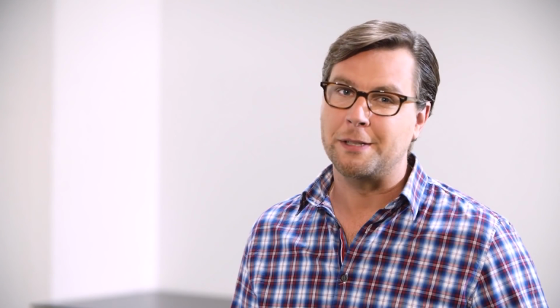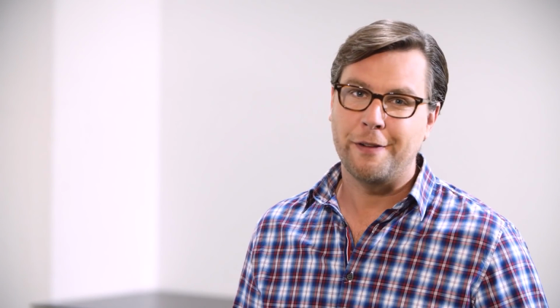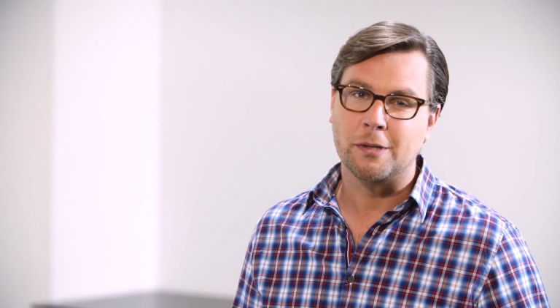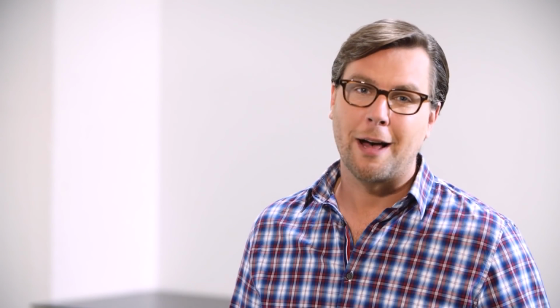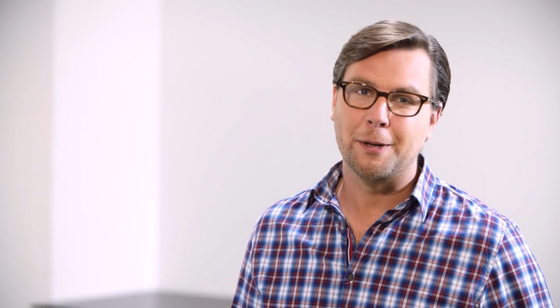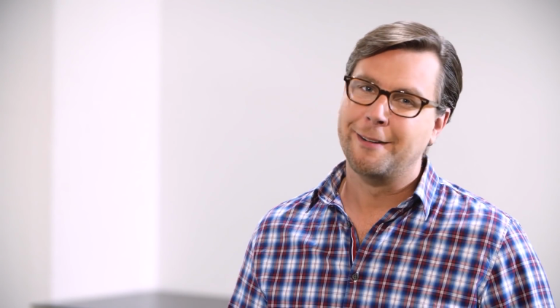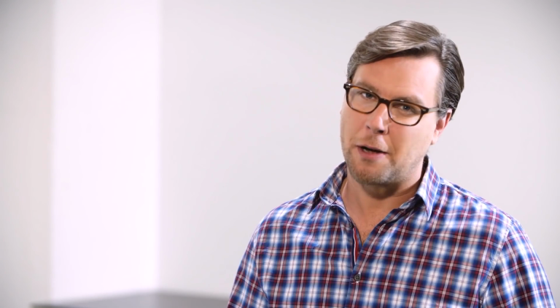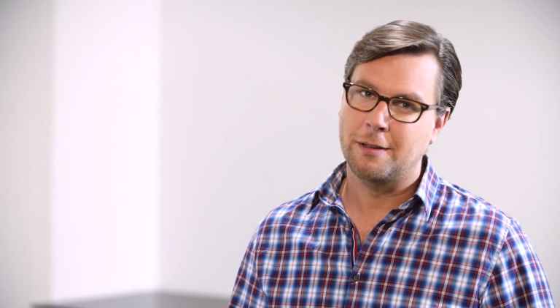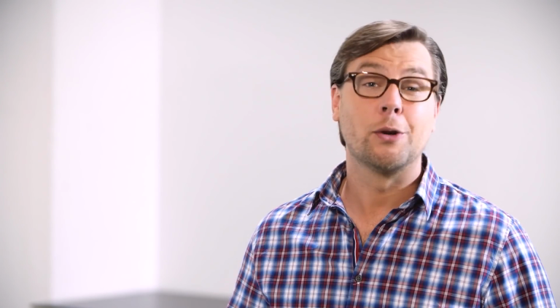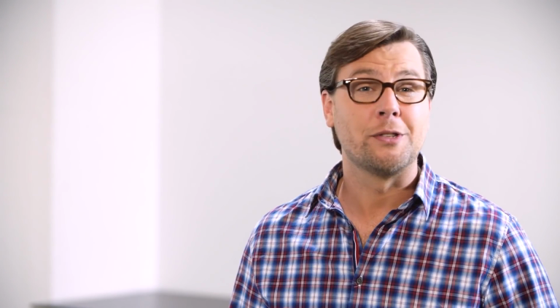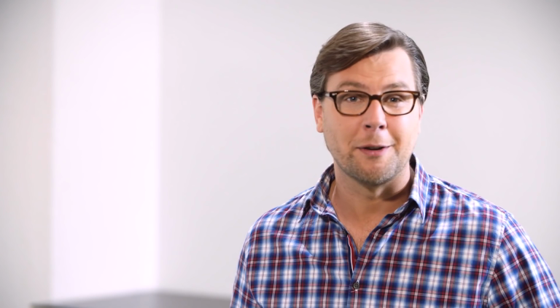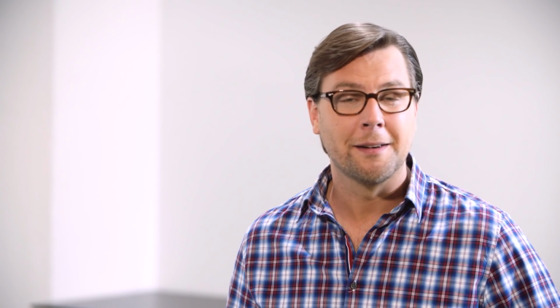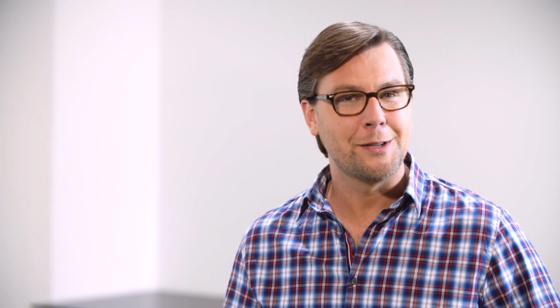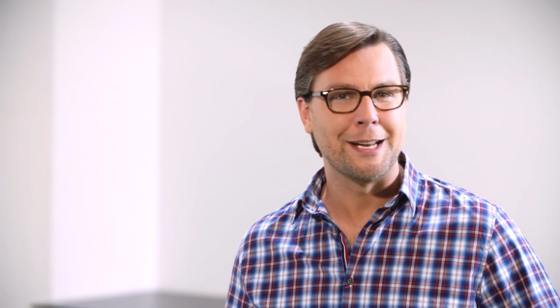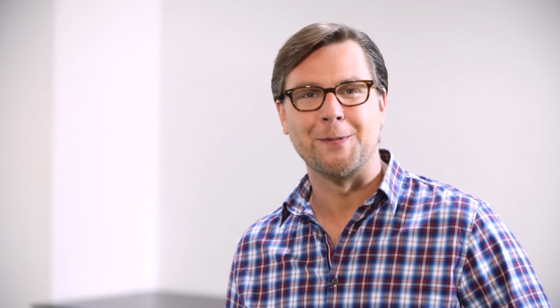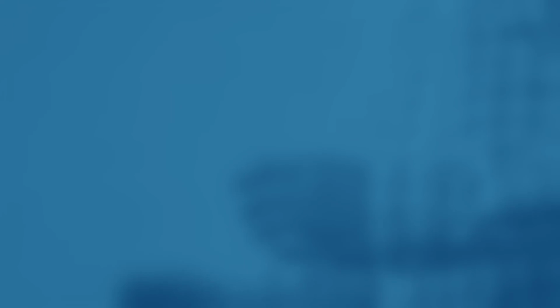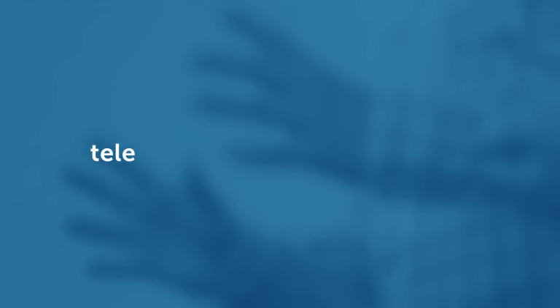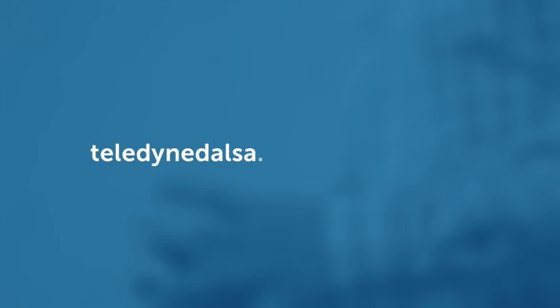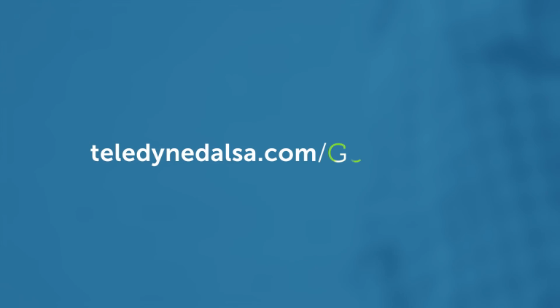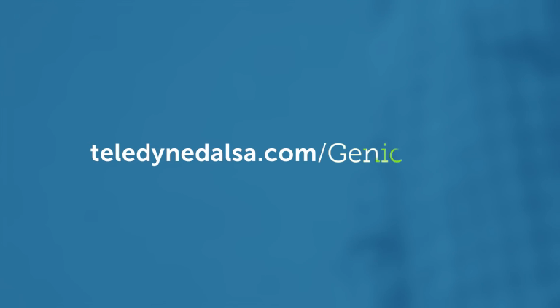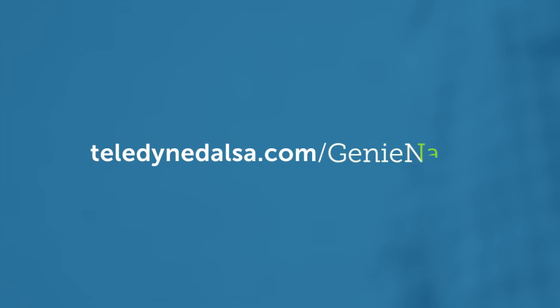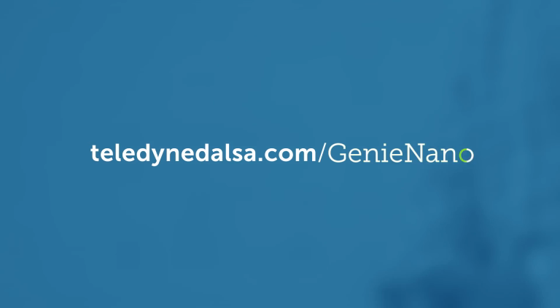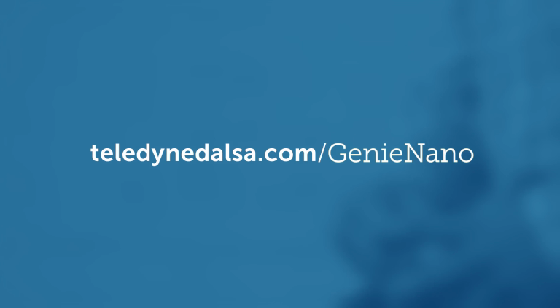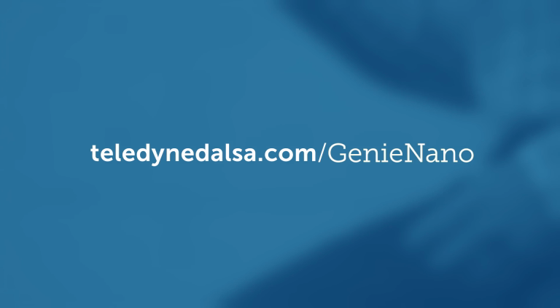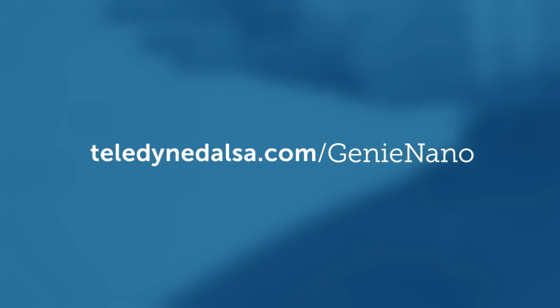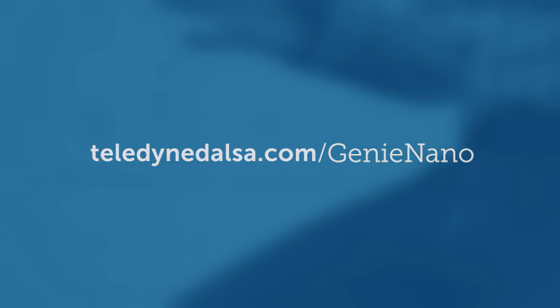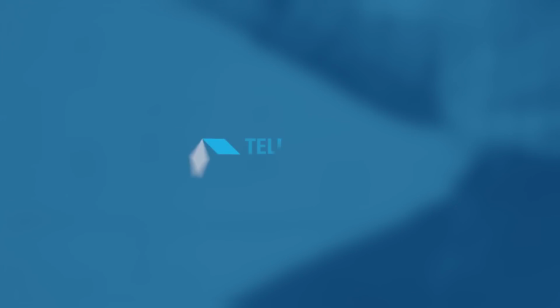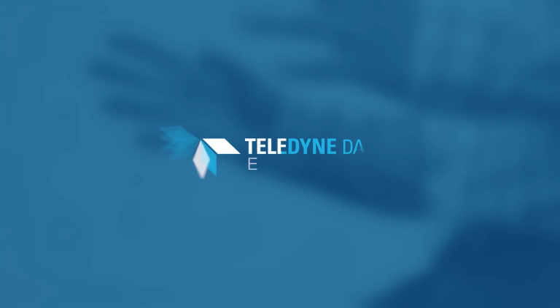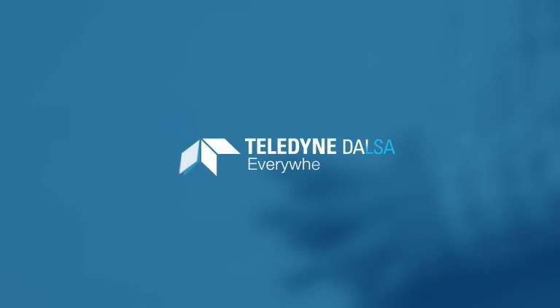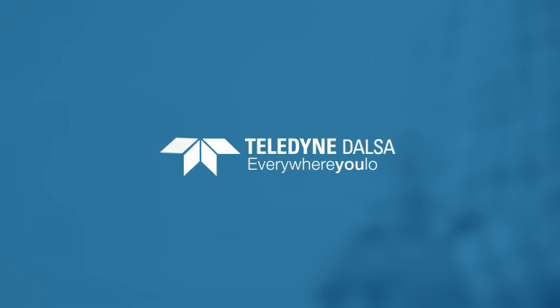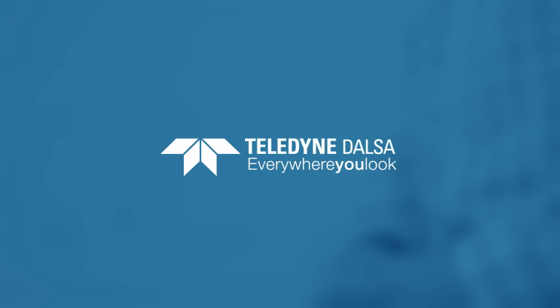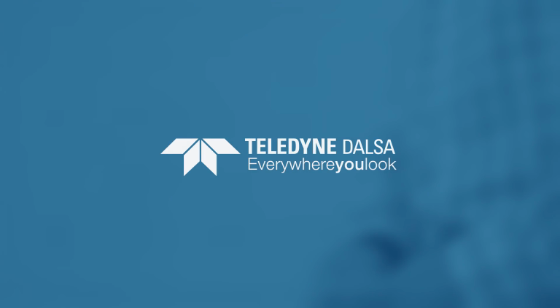Performance. Features. Reliability. Cost. The only choice you have to make is Genie Nano. You can find more detailed product information and downloads on our website at www.teledynedalsa.com.